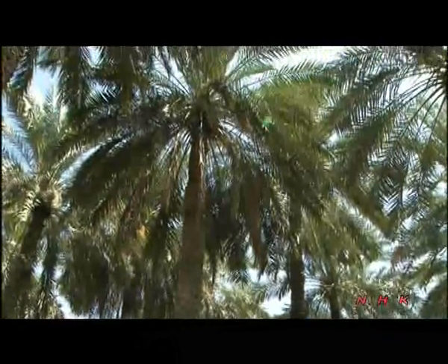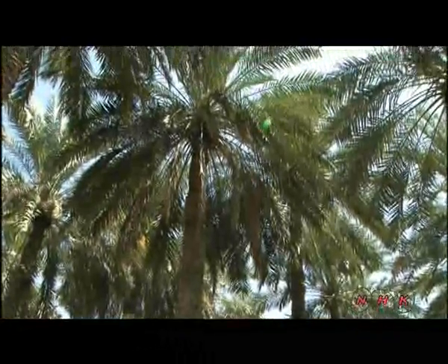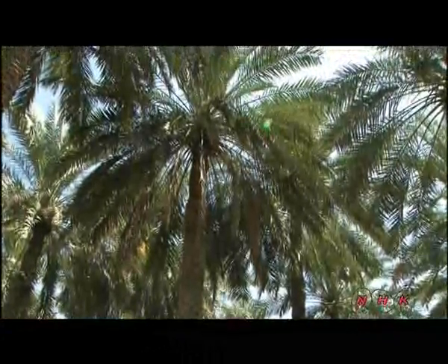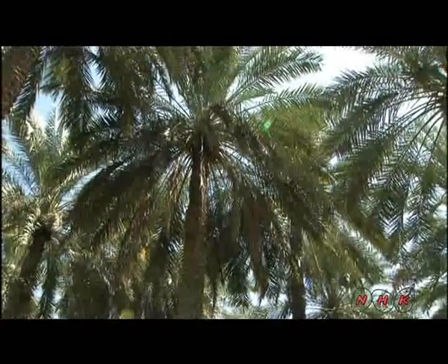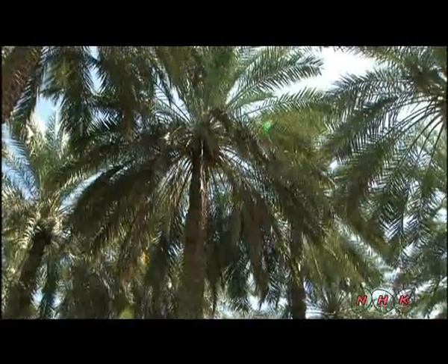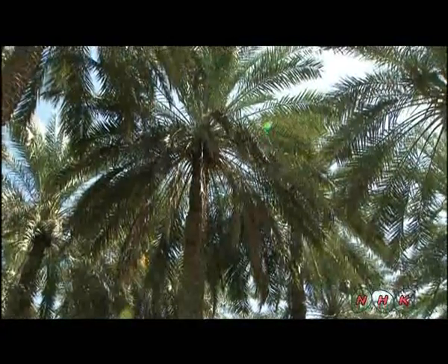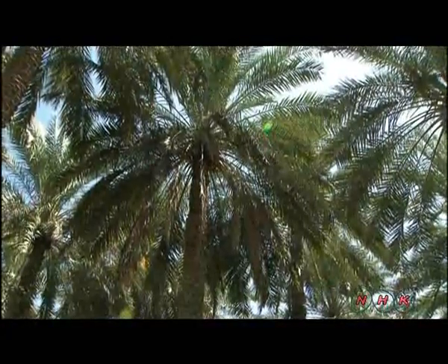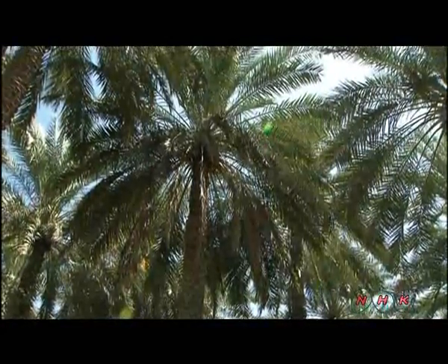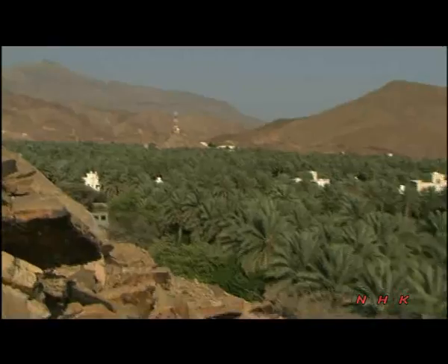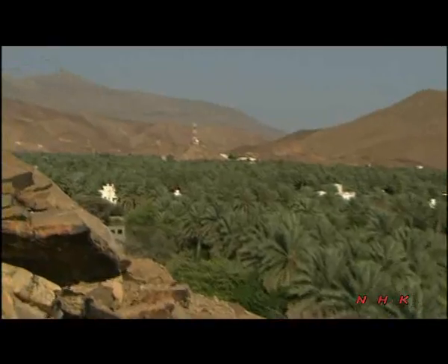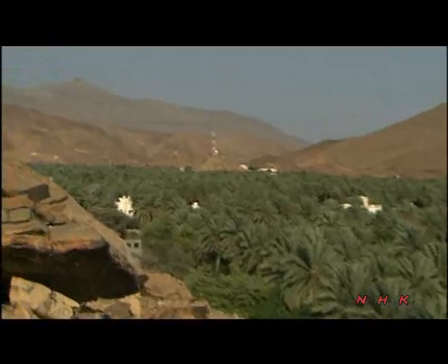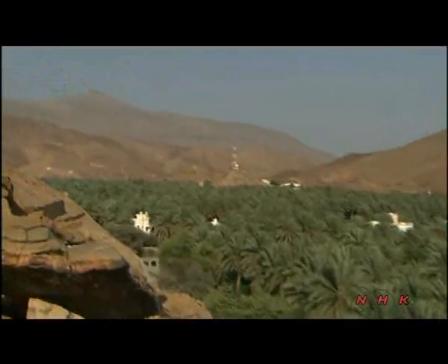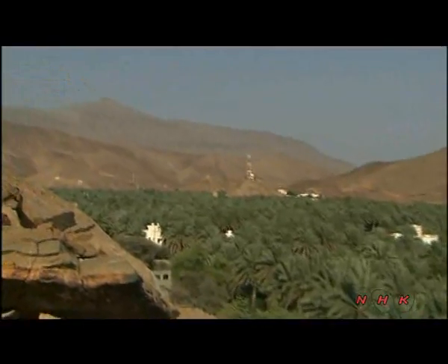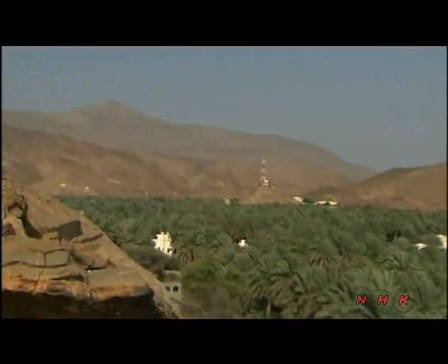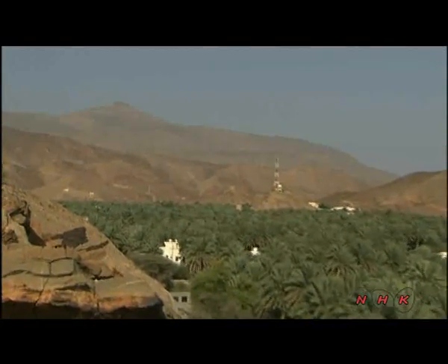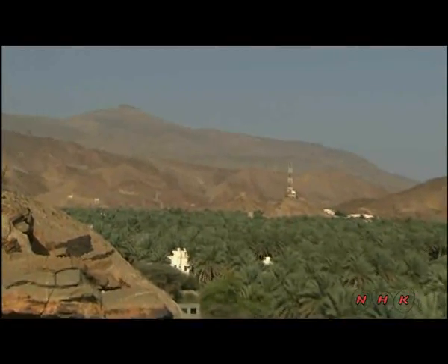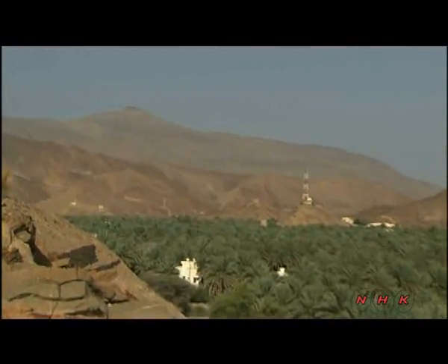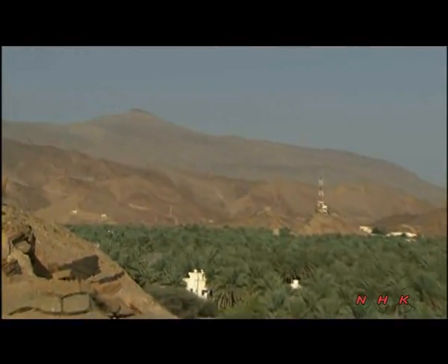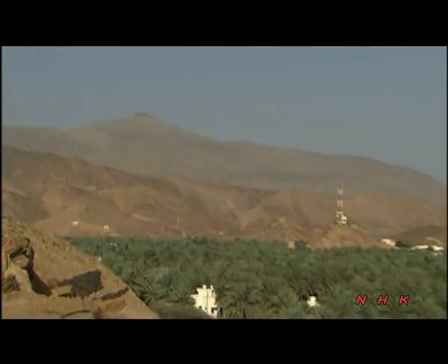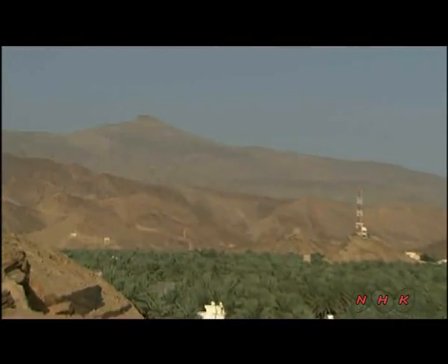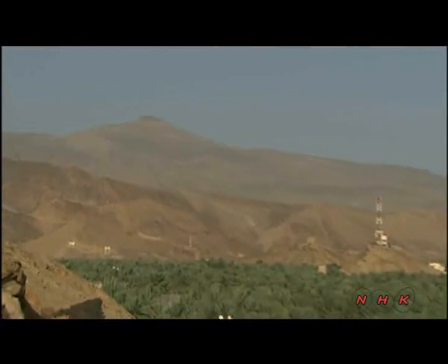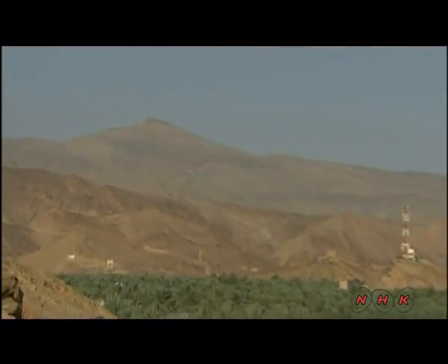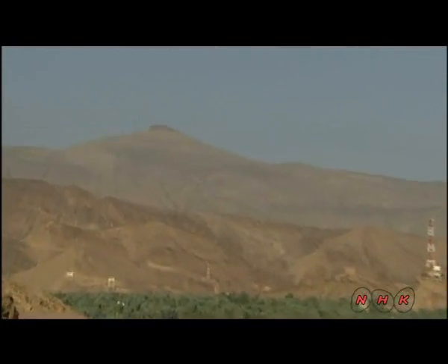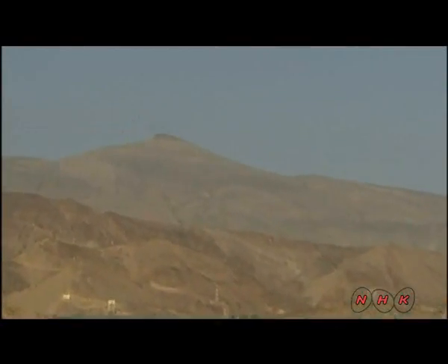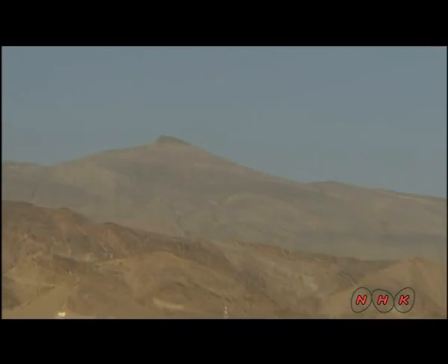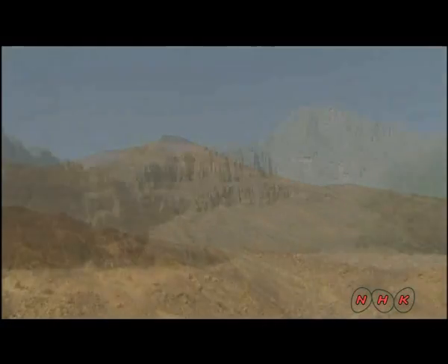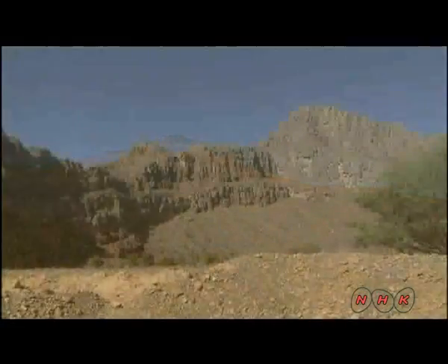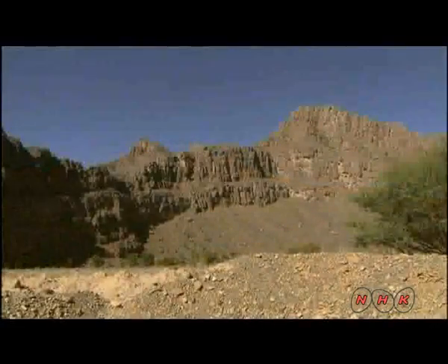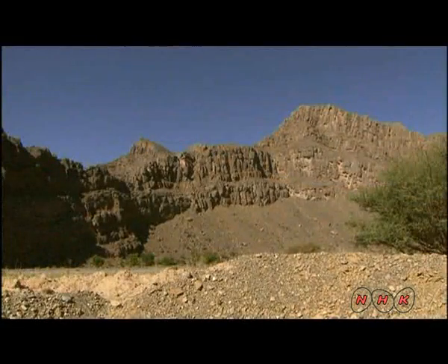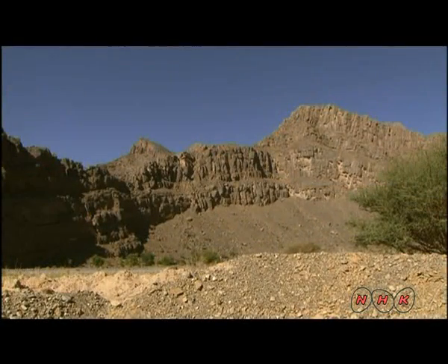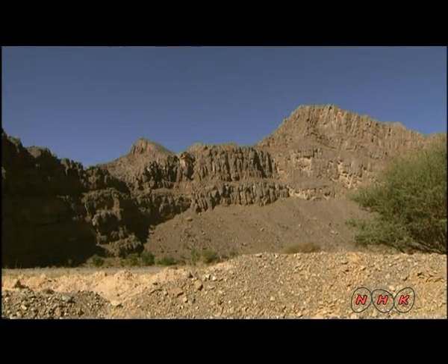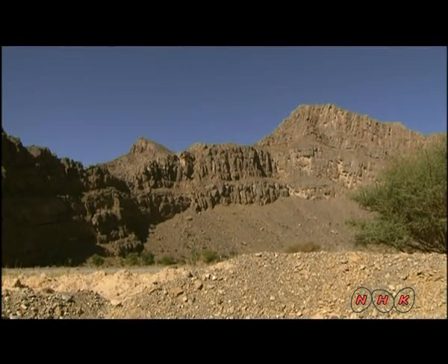So where does the water come from to grow trees in the middle of the desert? The source is a mountain 40 kilometers away, where there are plentiful supplies of water underground, amassed over thousands of years.